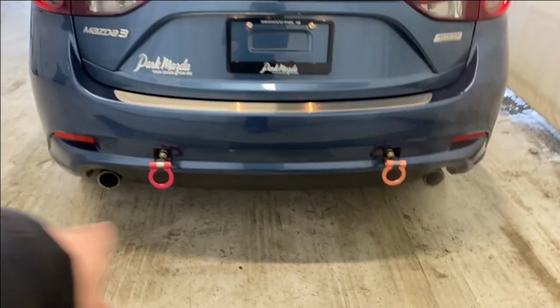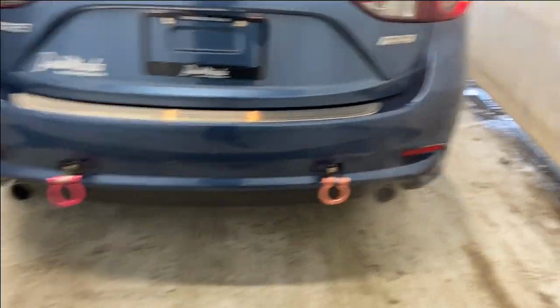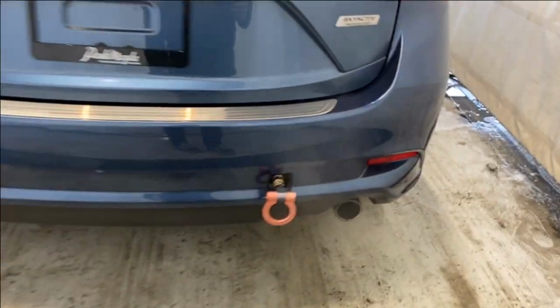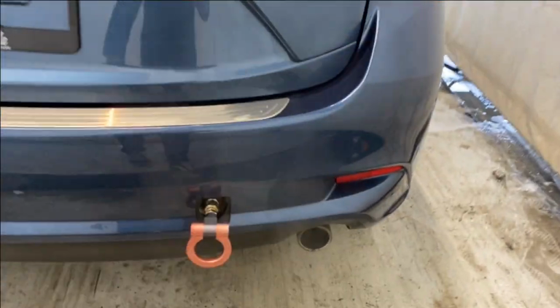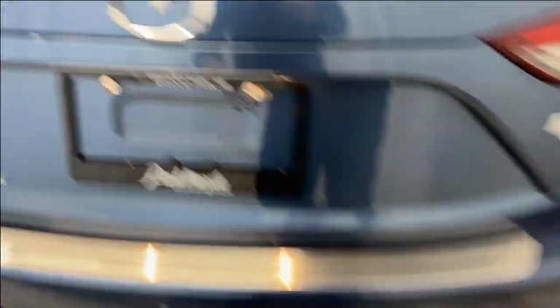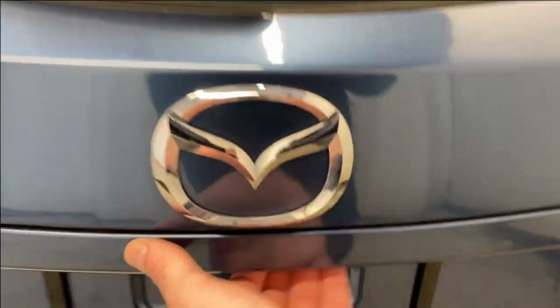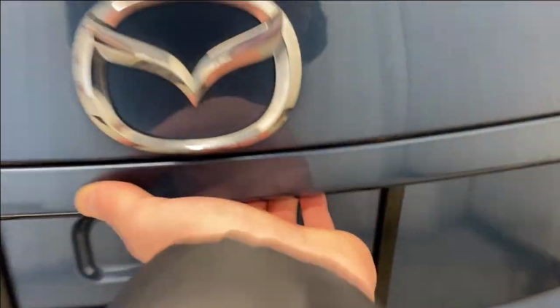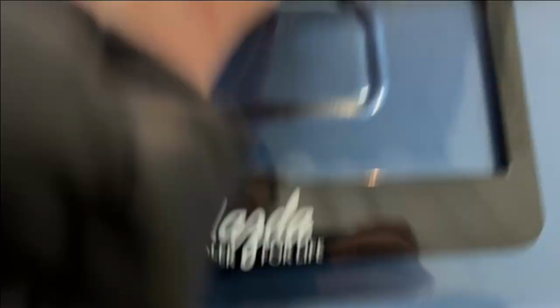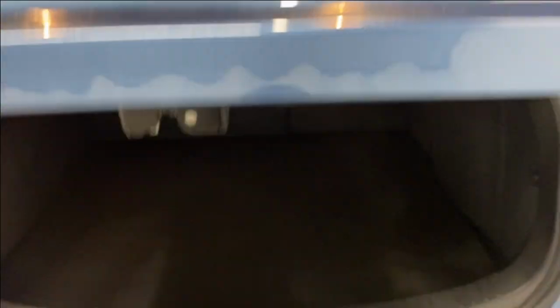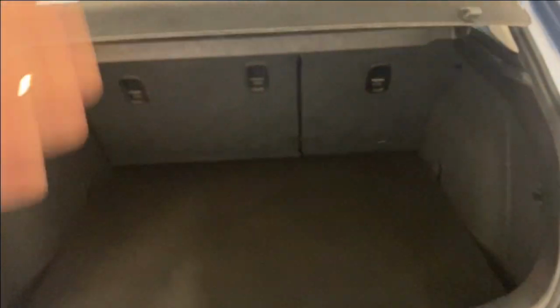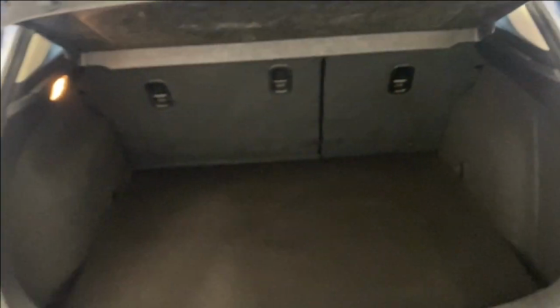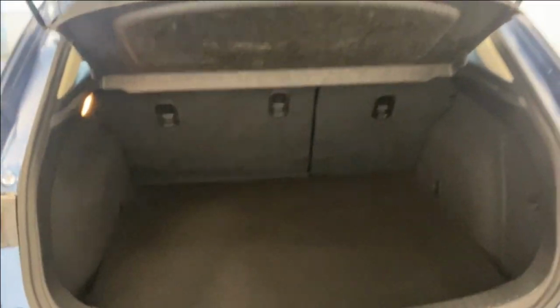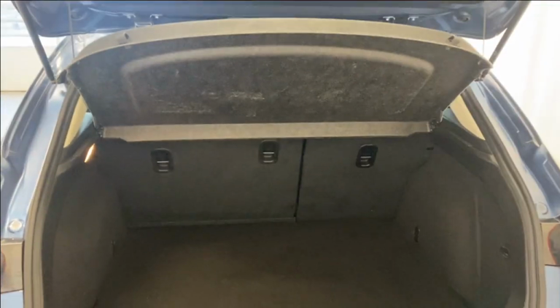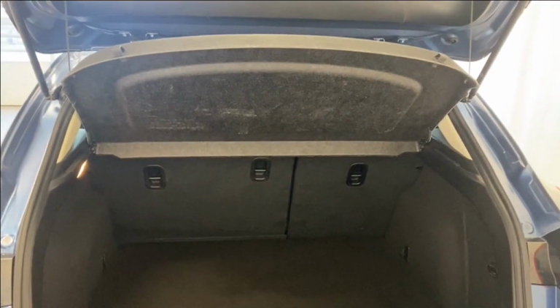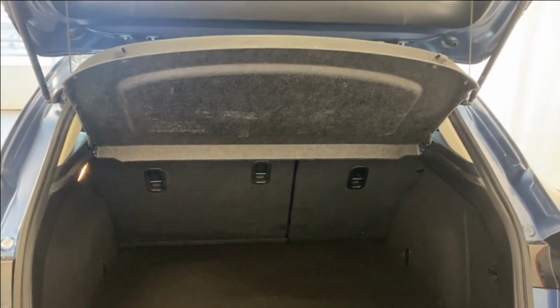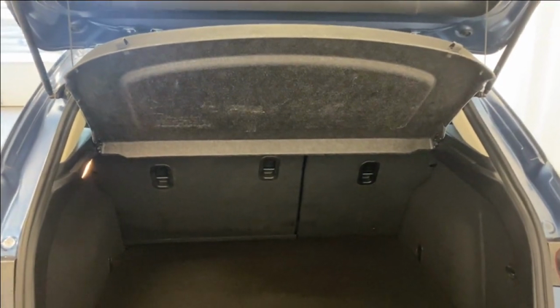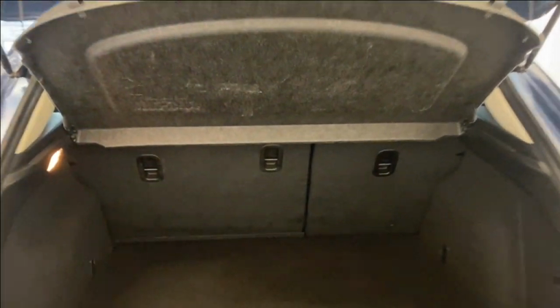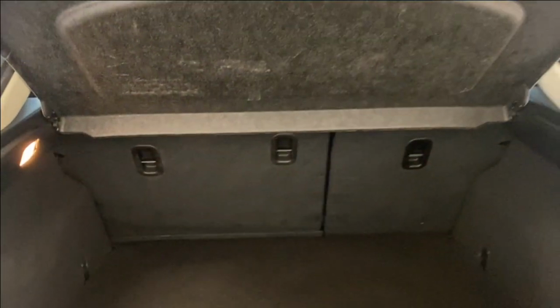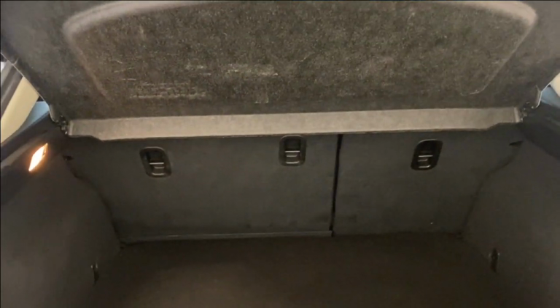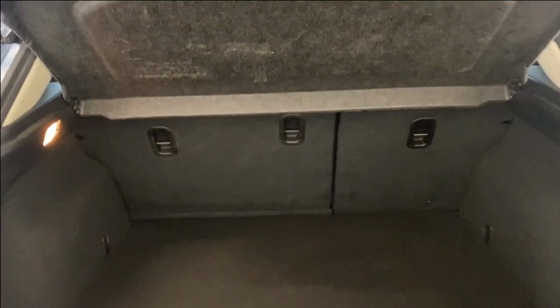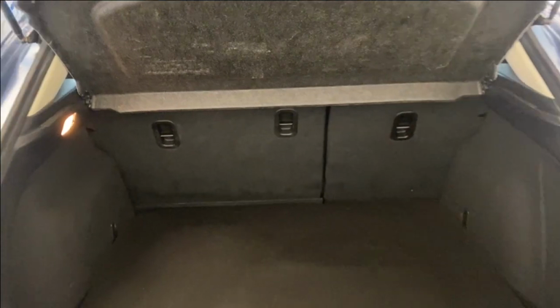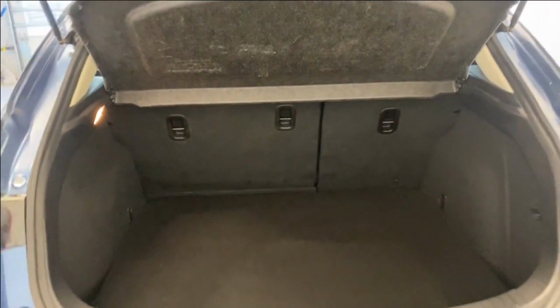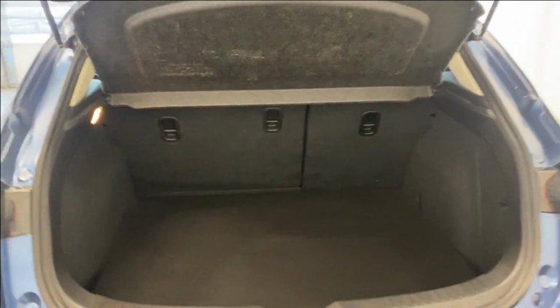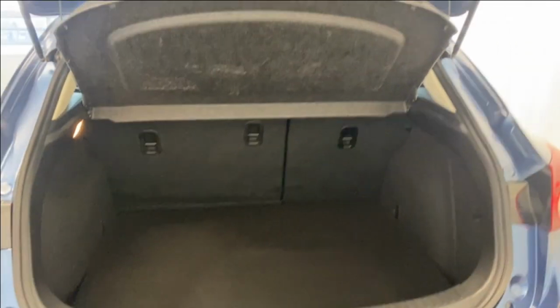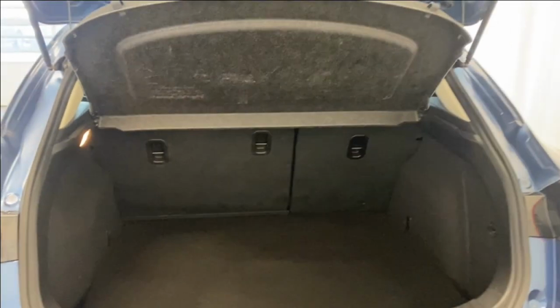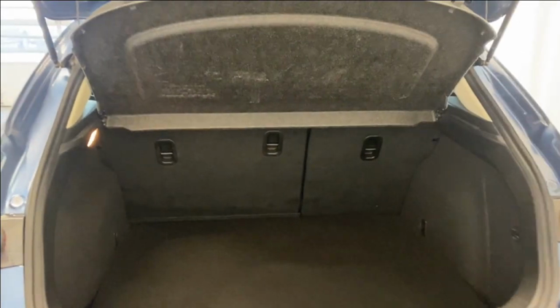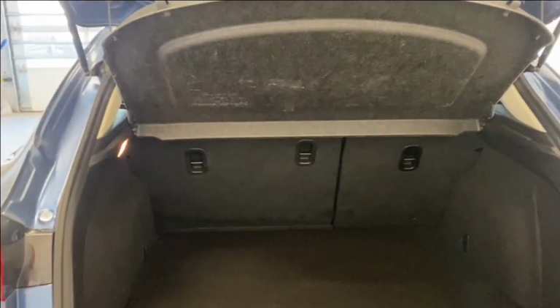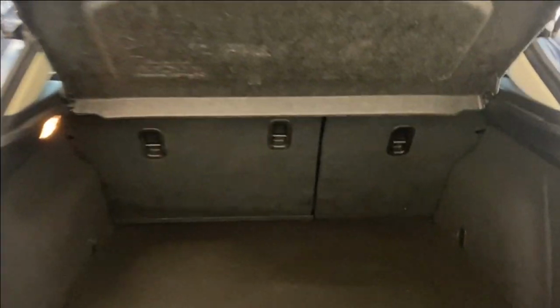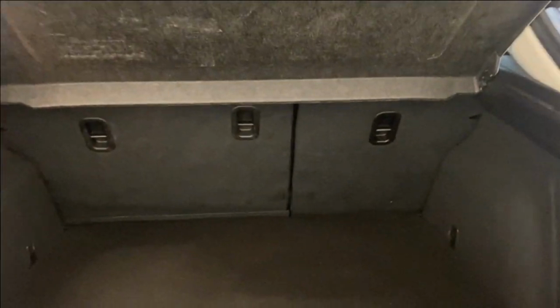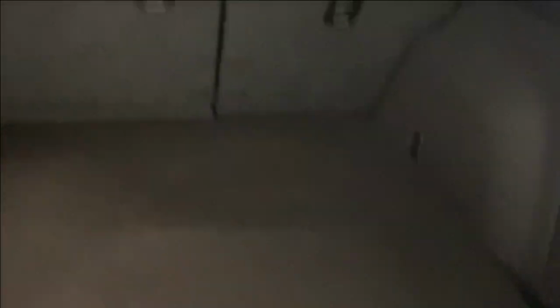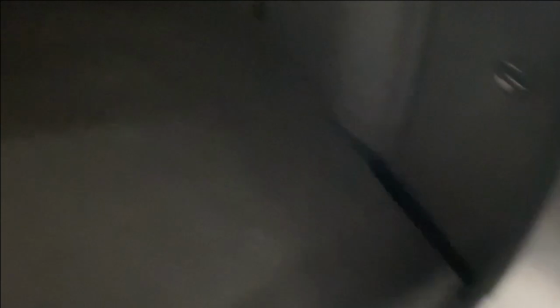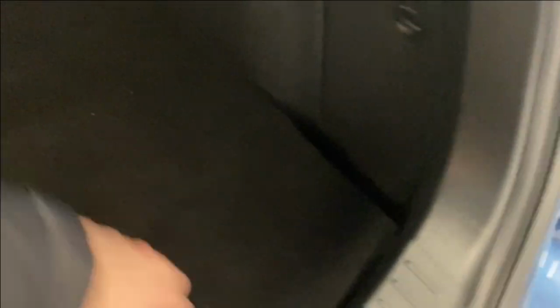There are also aftermarket tow hooks as well. Opening up the trunk, we have a trunk privacy cover available. We also have an extra set of tires that you'll see in the photos. There's a 60/40 split for those rear seats.